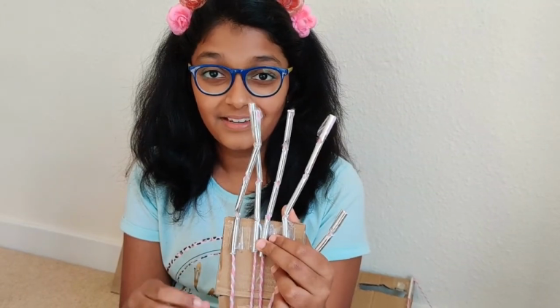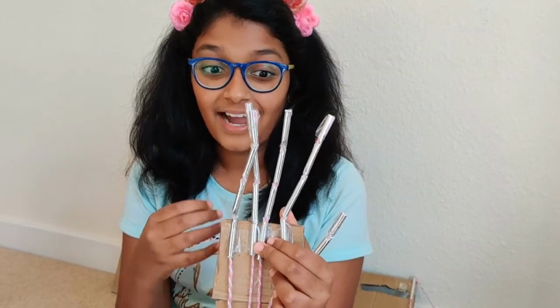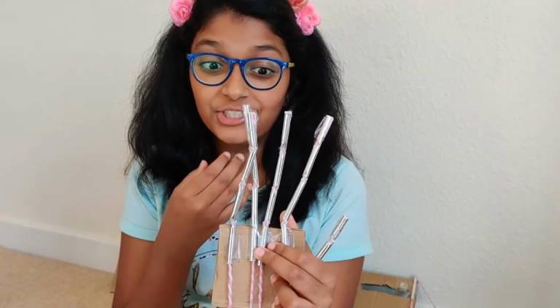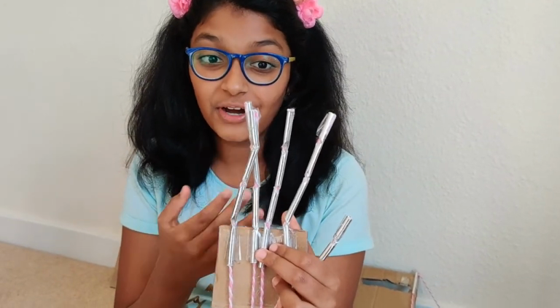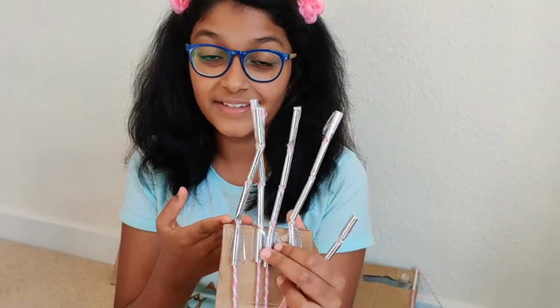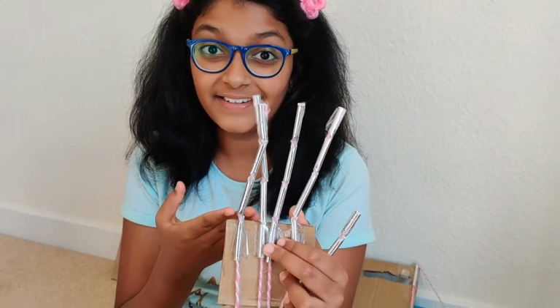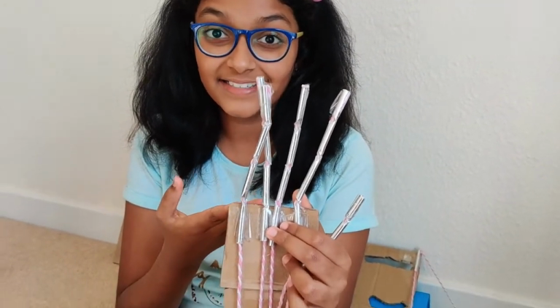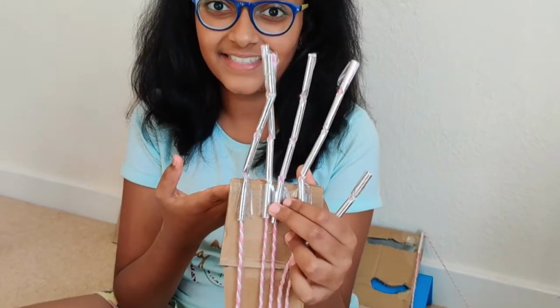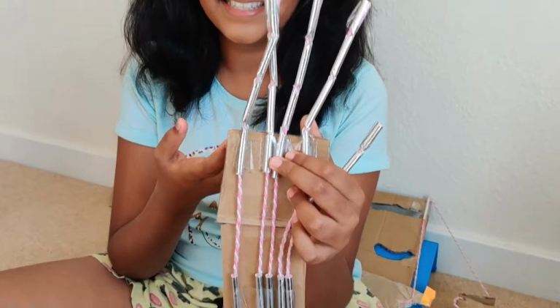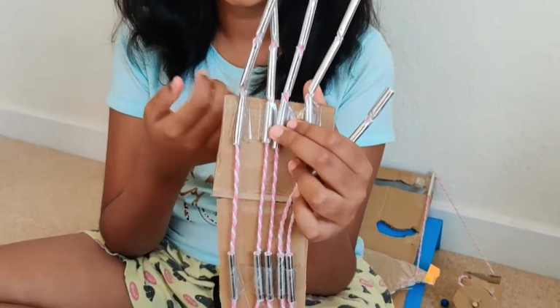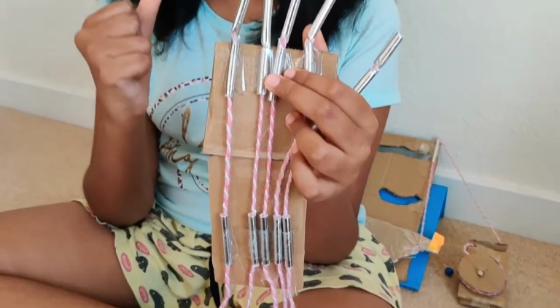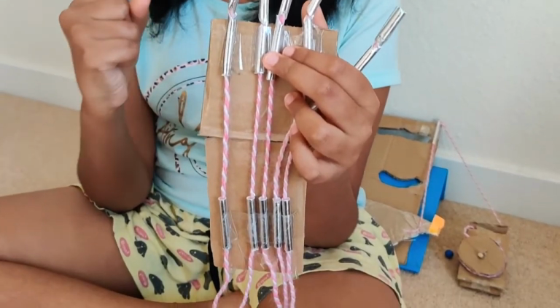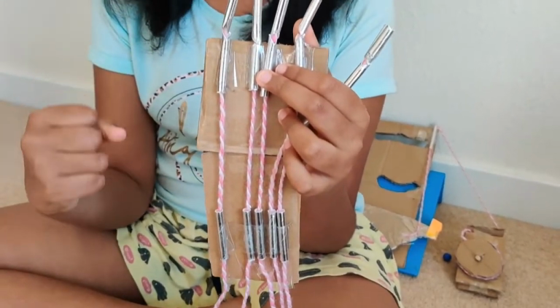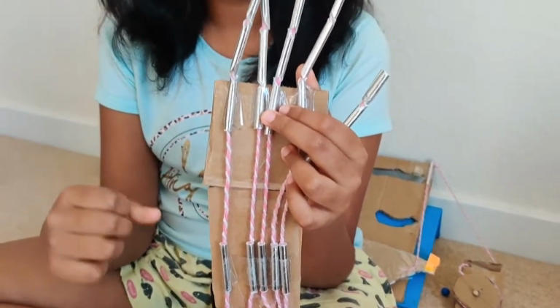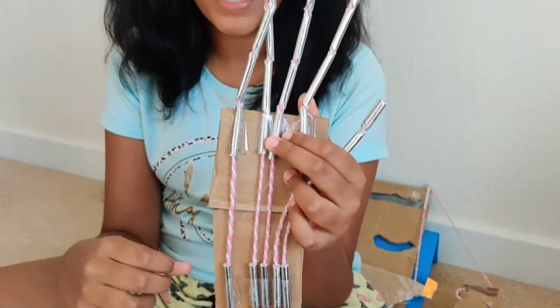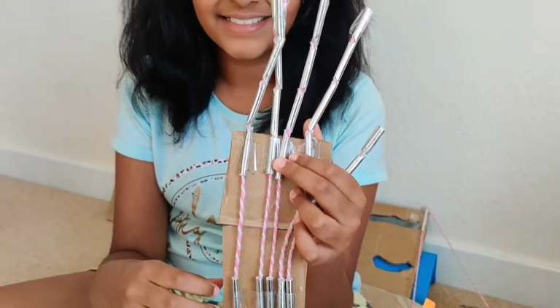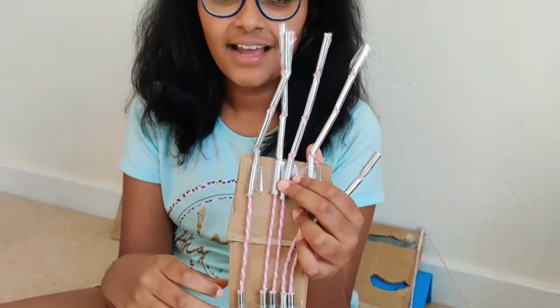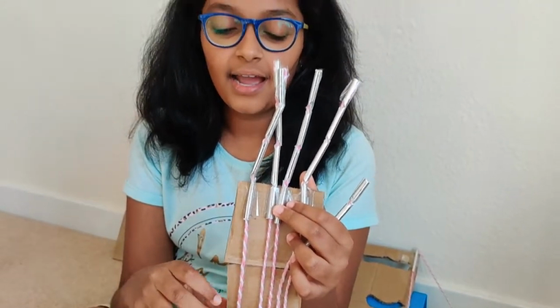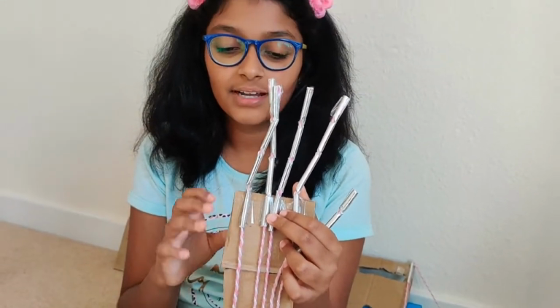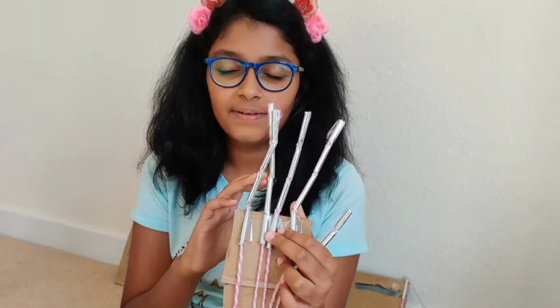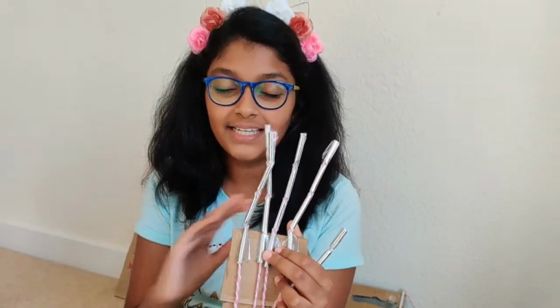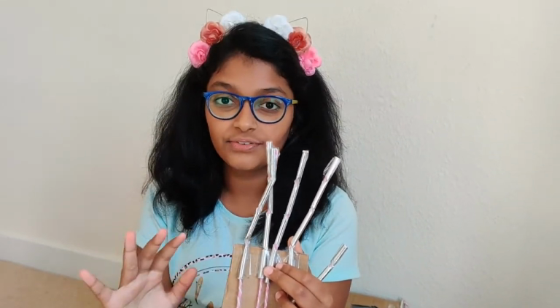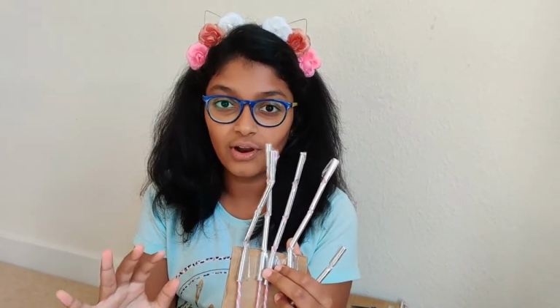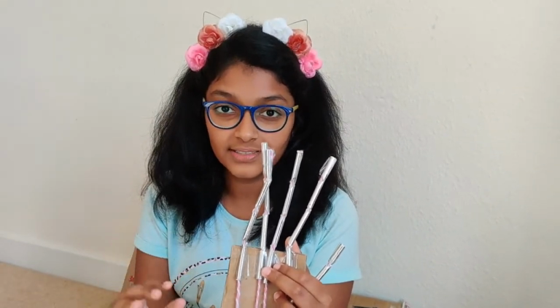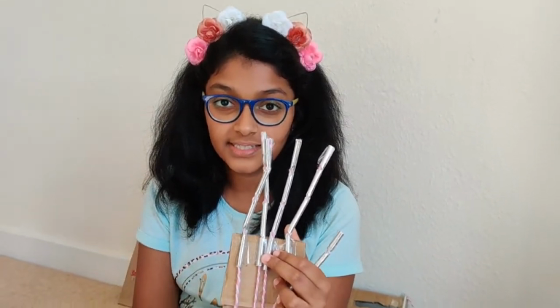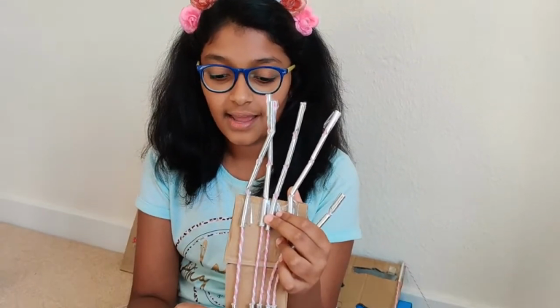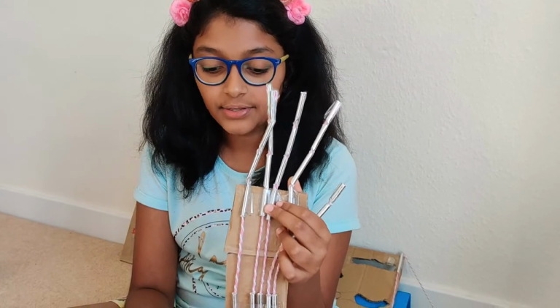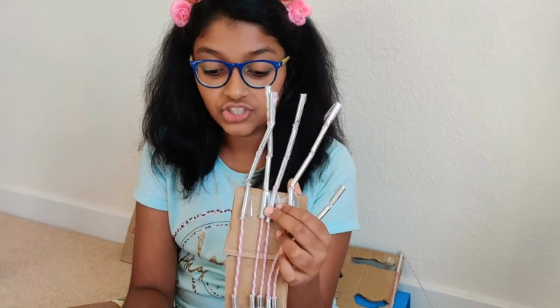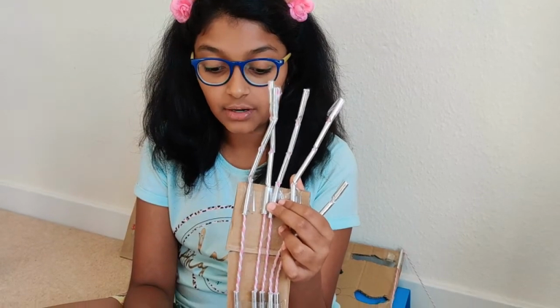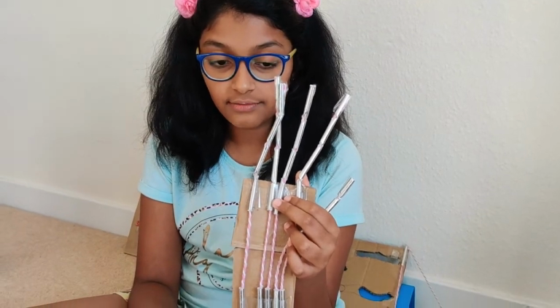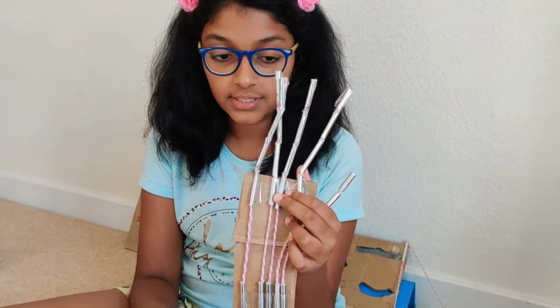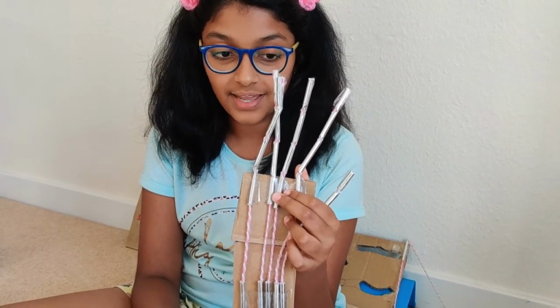I'm sure you can recognize this — it's my robotic hand. I have a complete vlog on this, and you can check out that vlog as well.